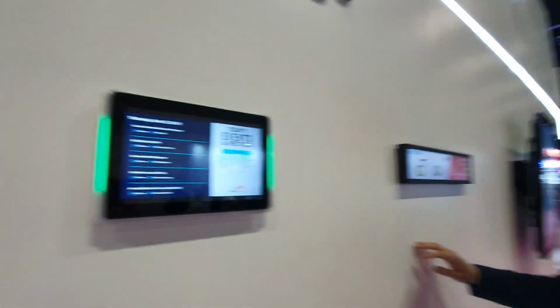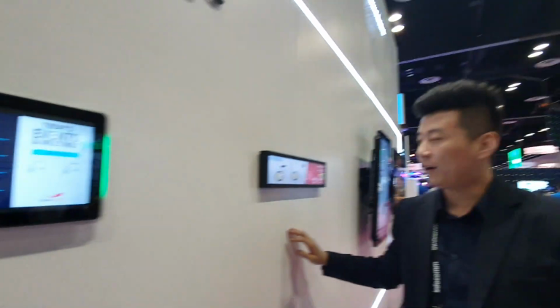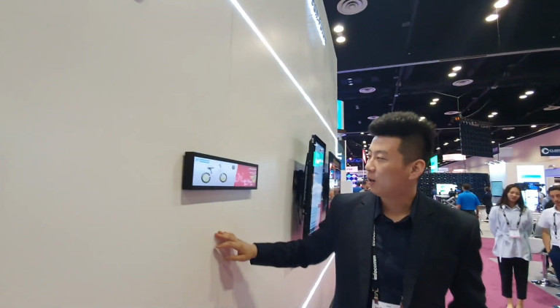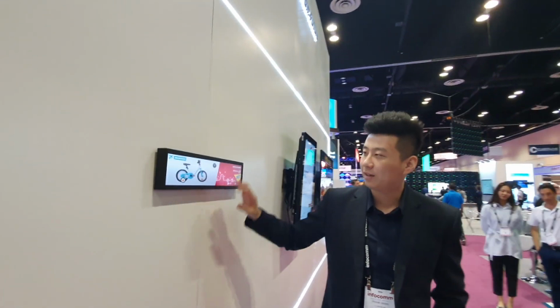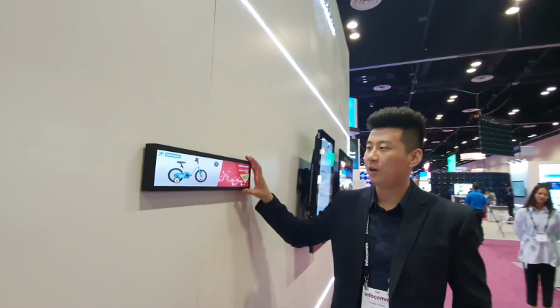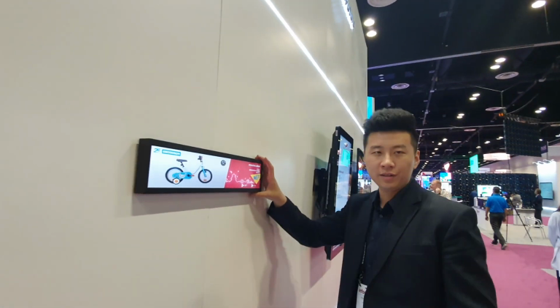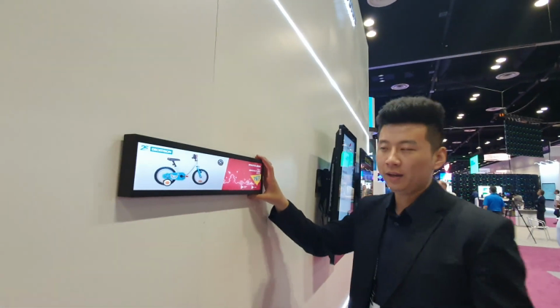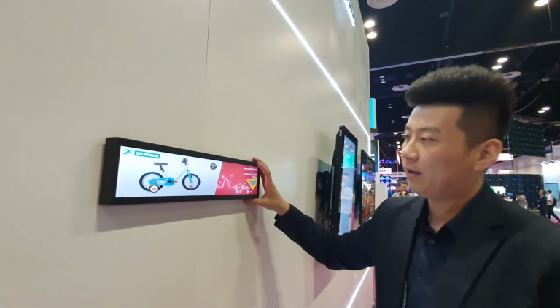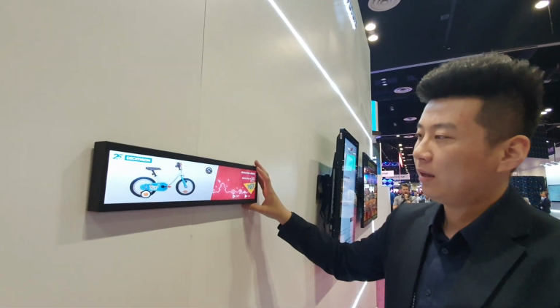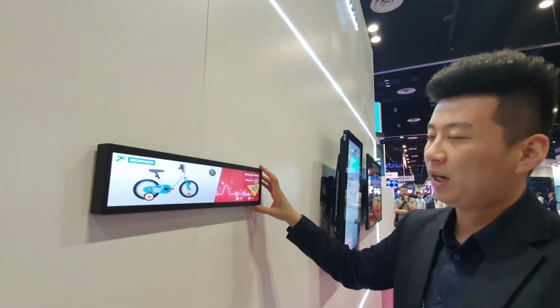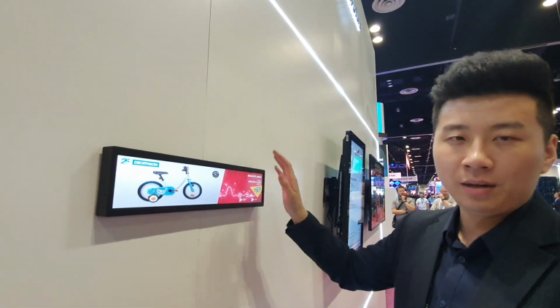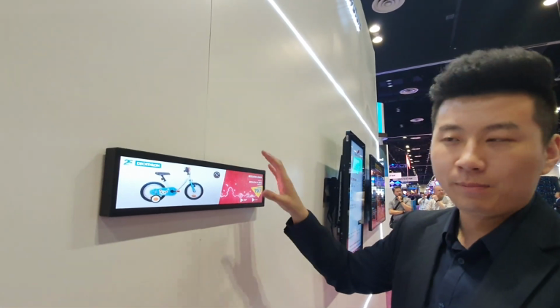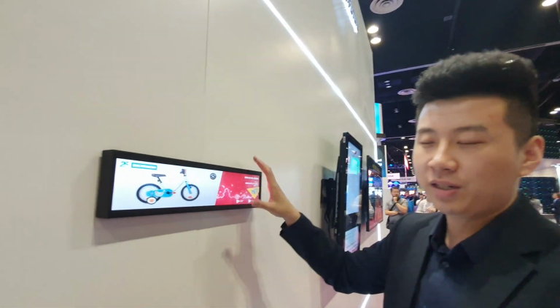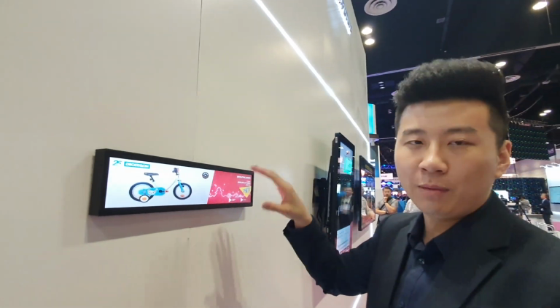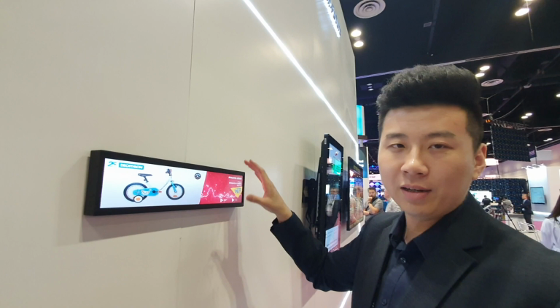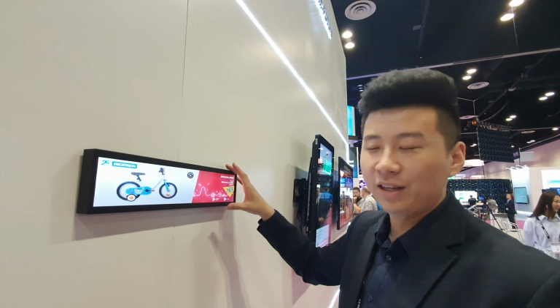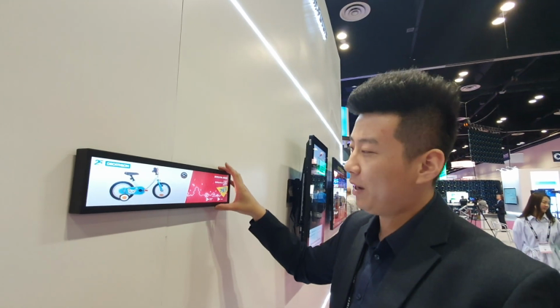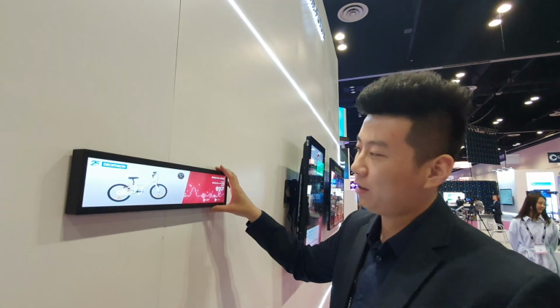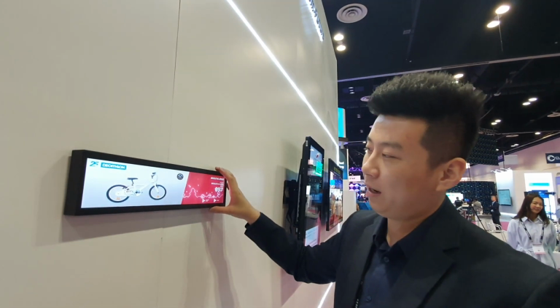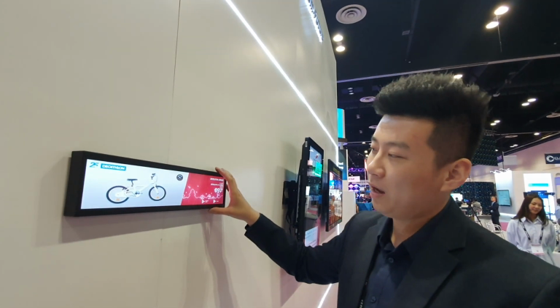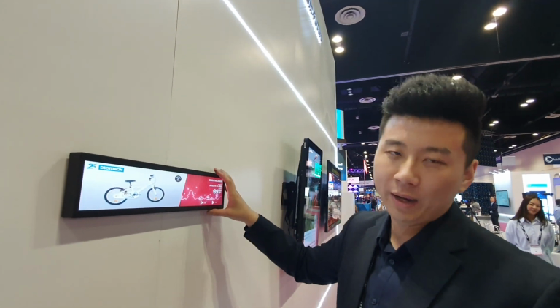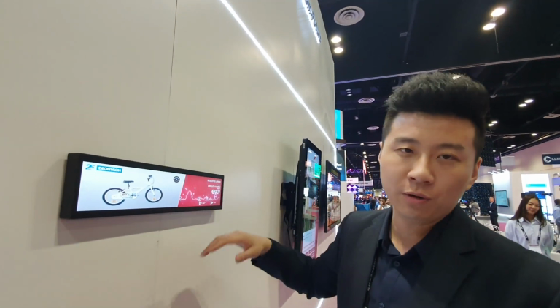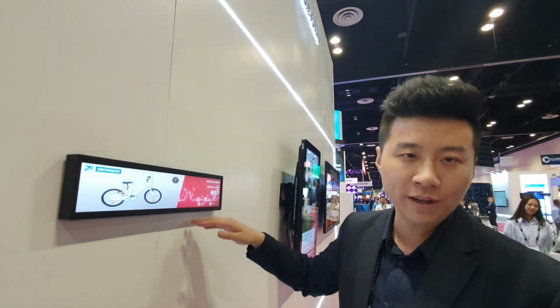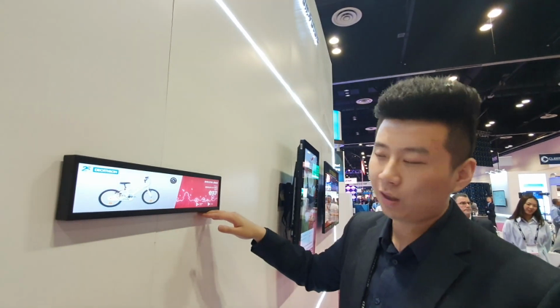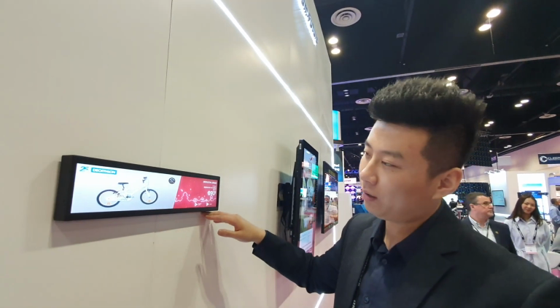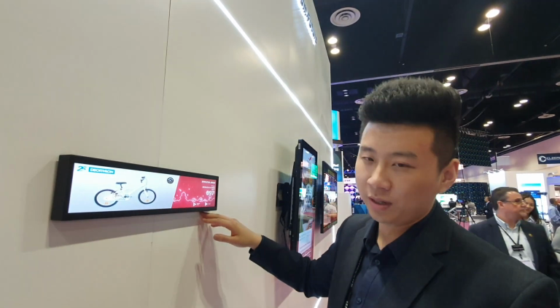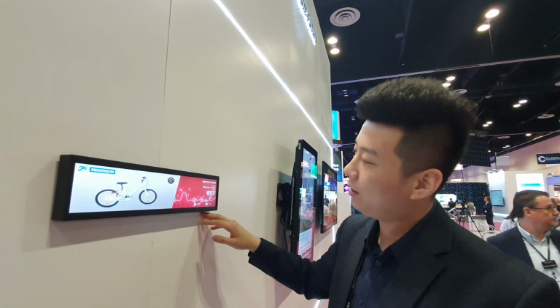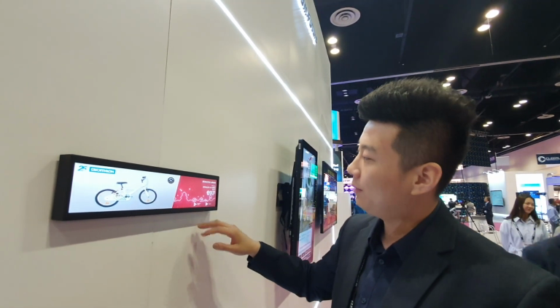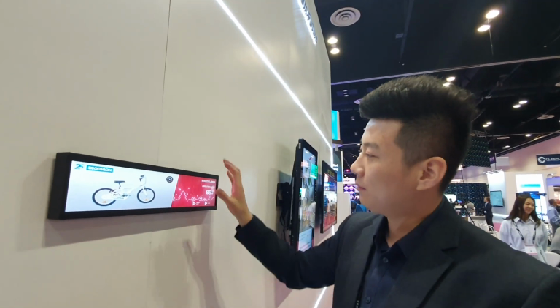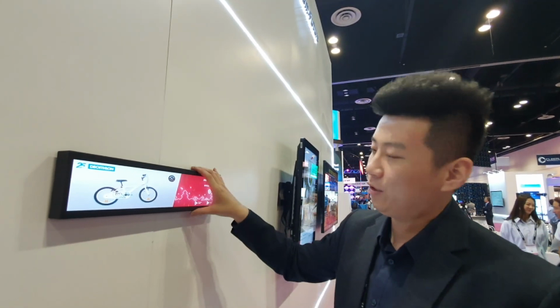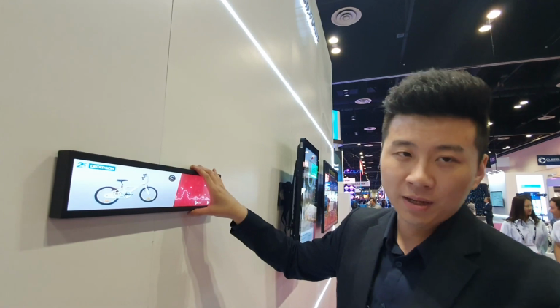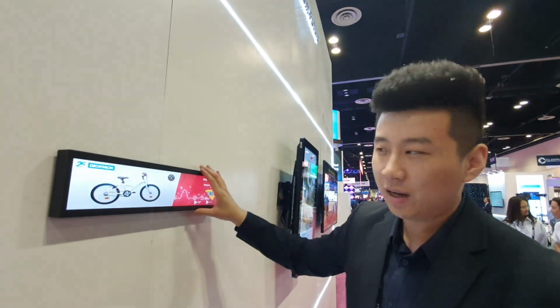Over here we got the stretch display. Pretty much all our products are Android based, so we are able to run NoviSign software built in and publish the content.